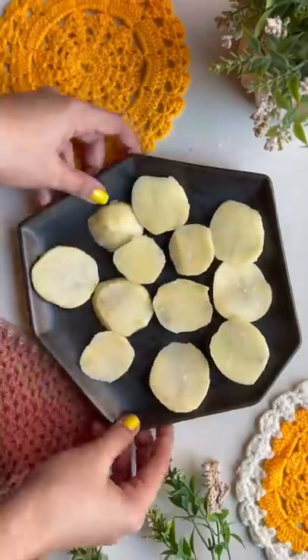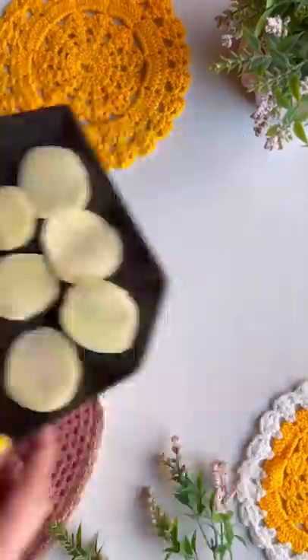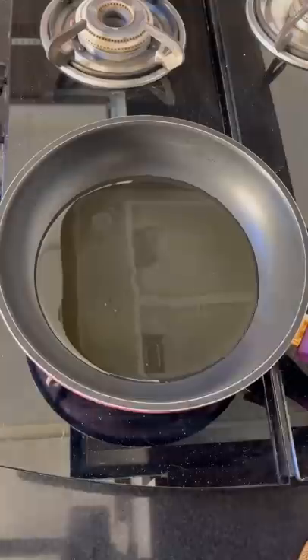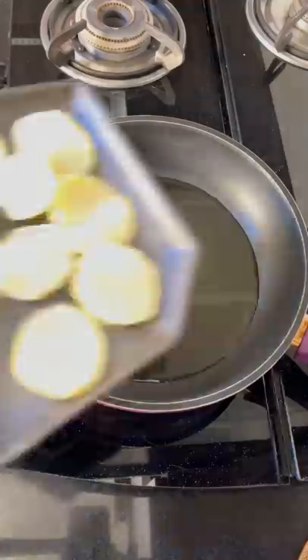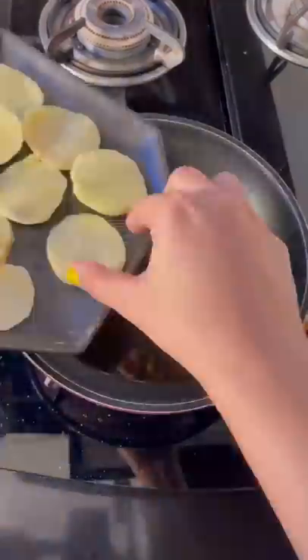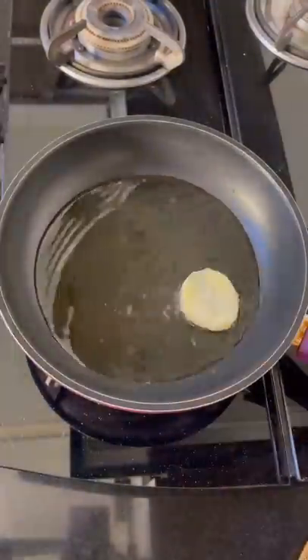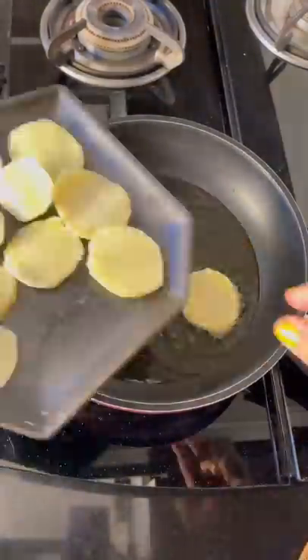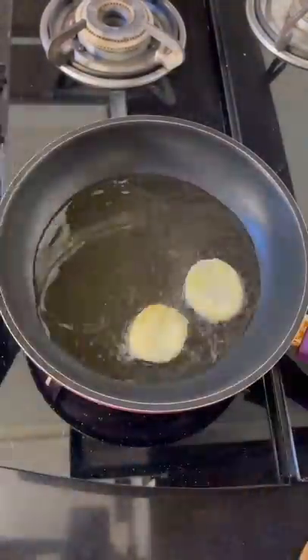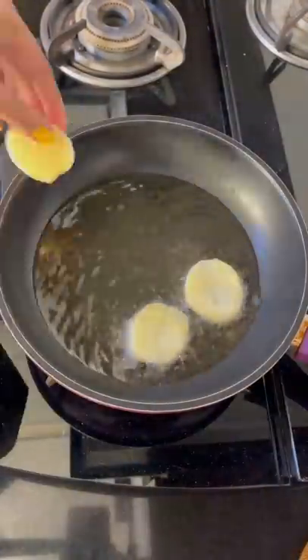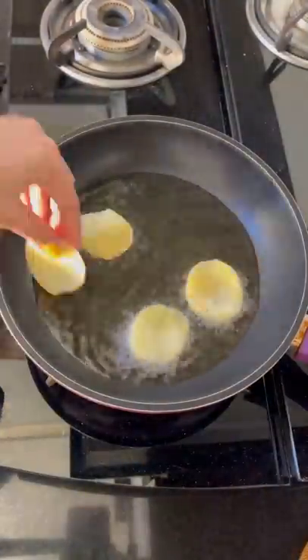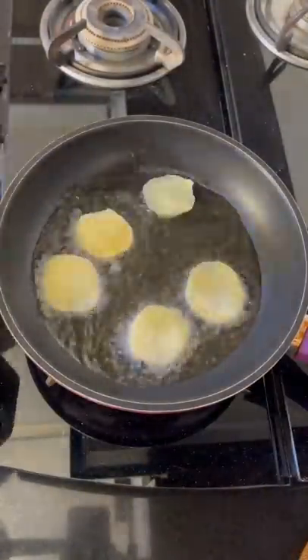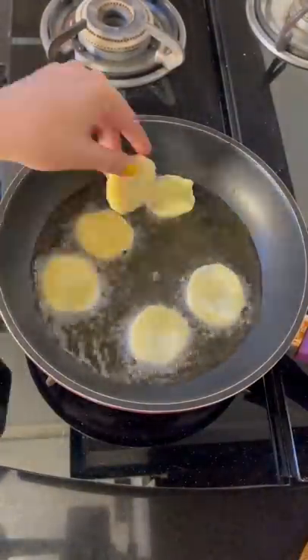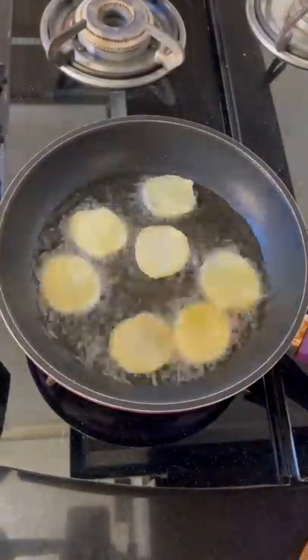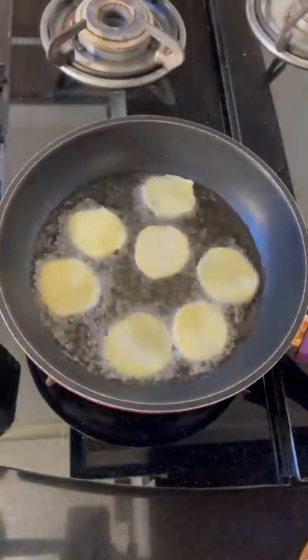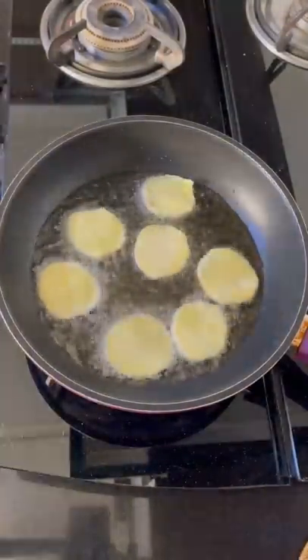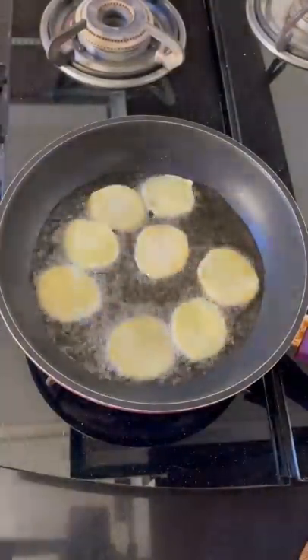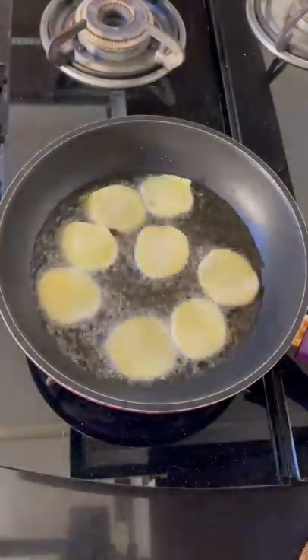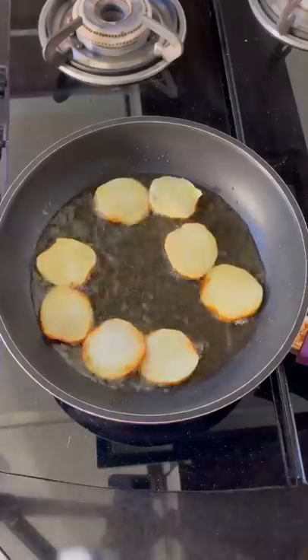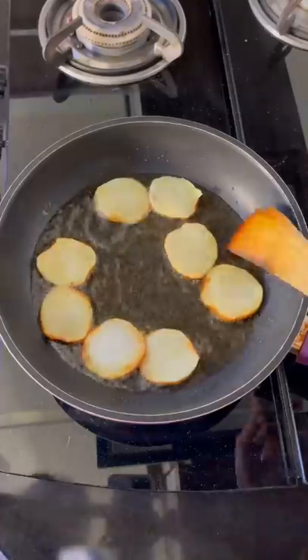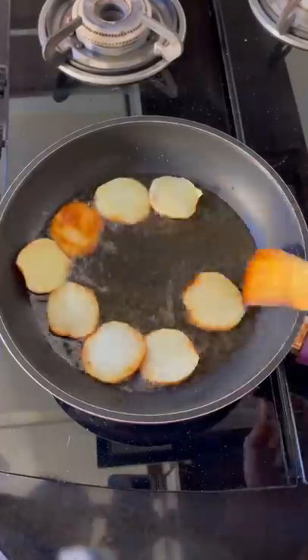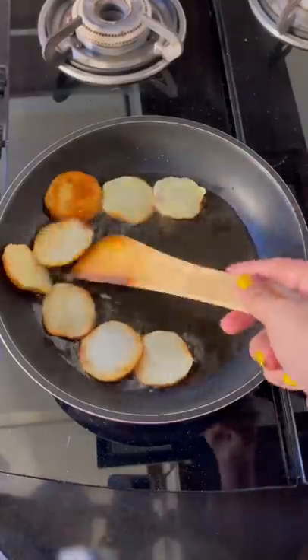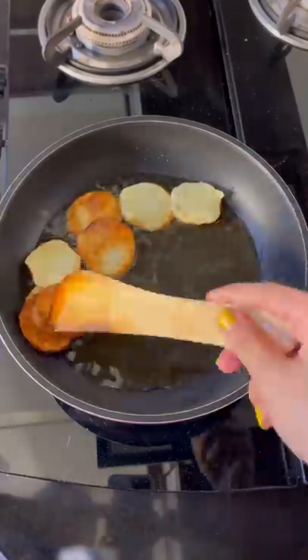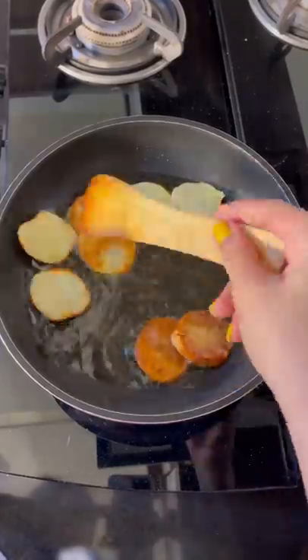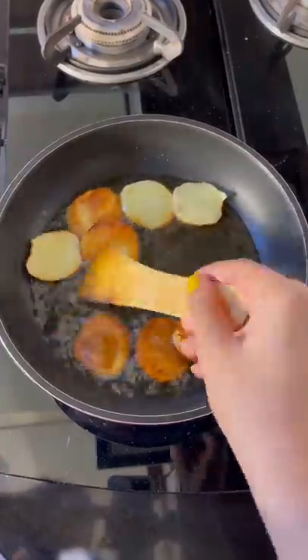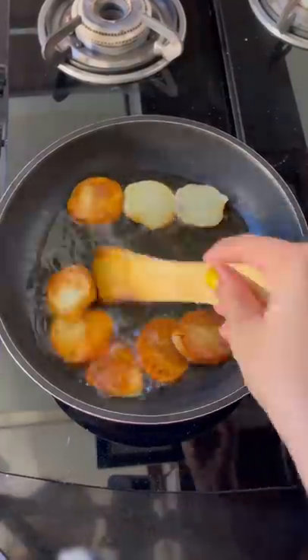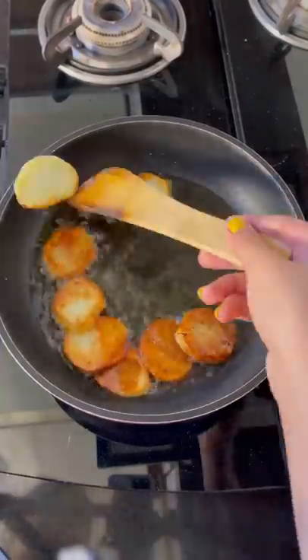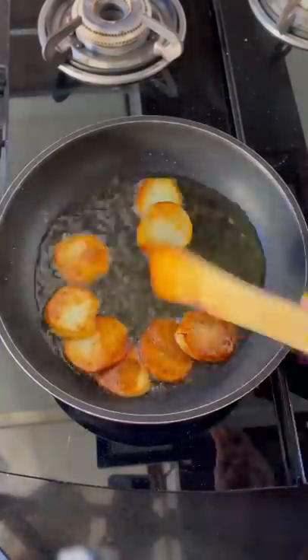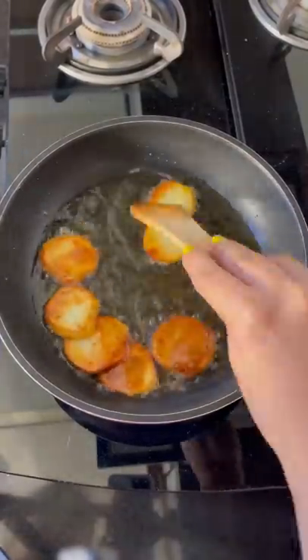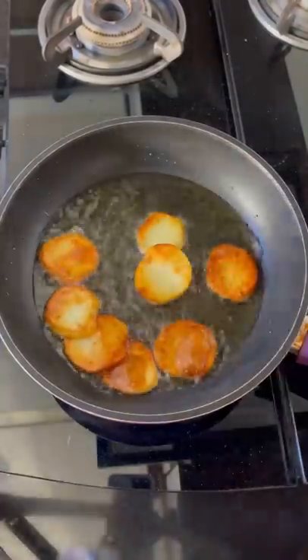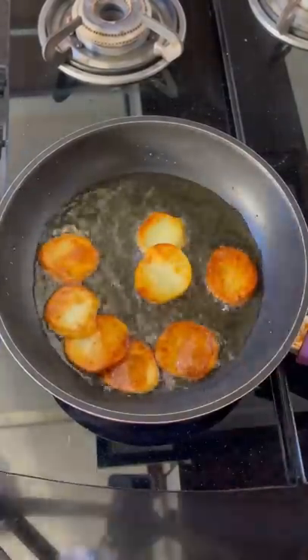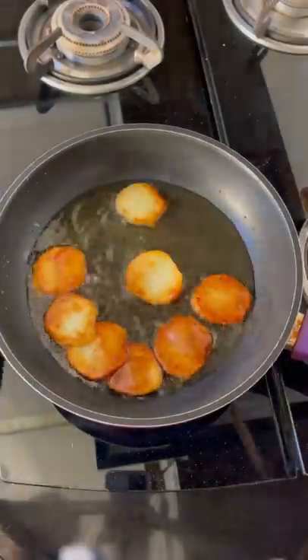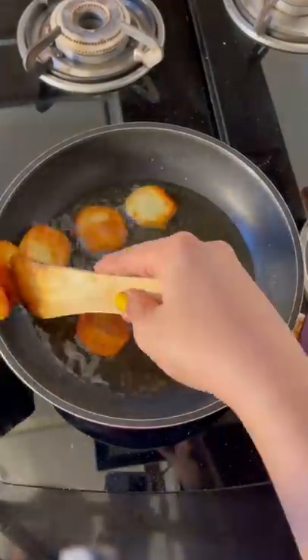Look, I didn't use plain aloo. I took a plate of aloo and fried it. For me, this is the aloo.